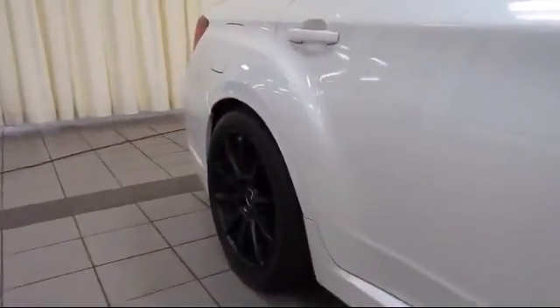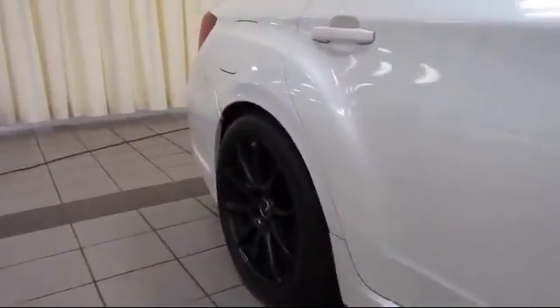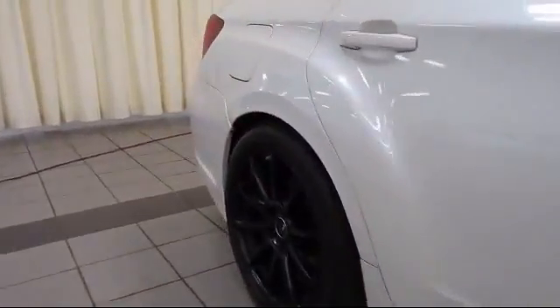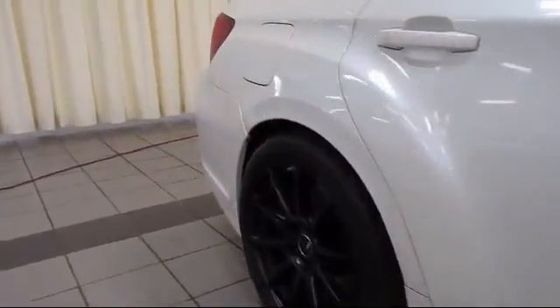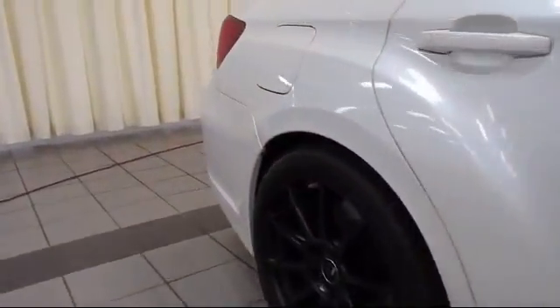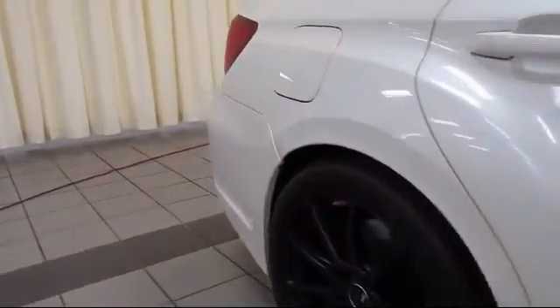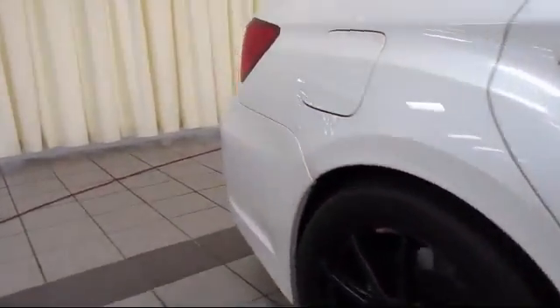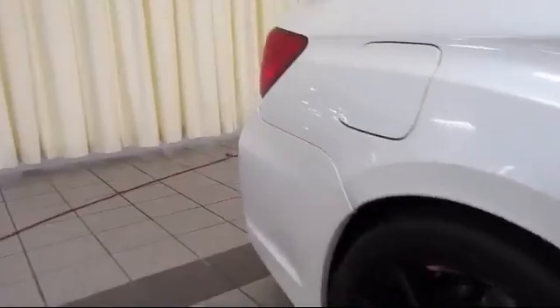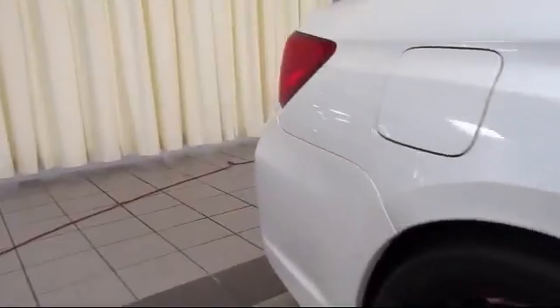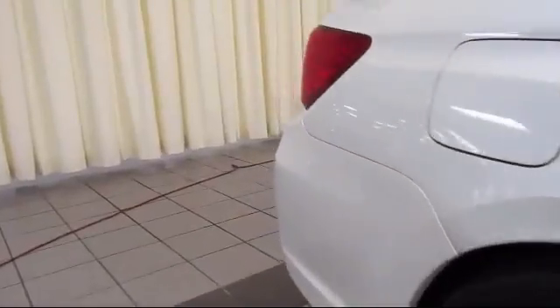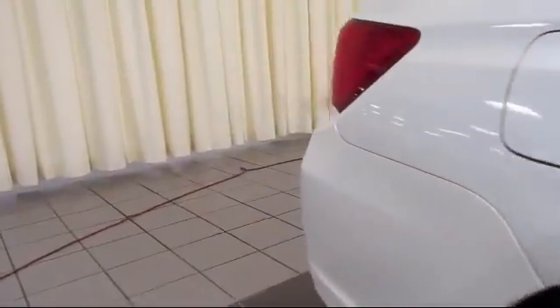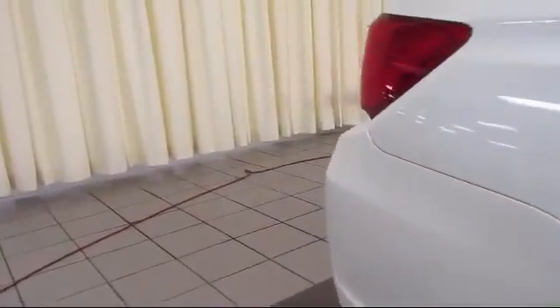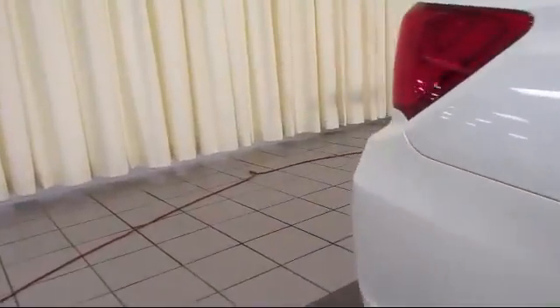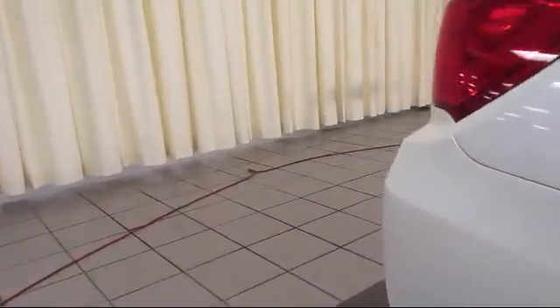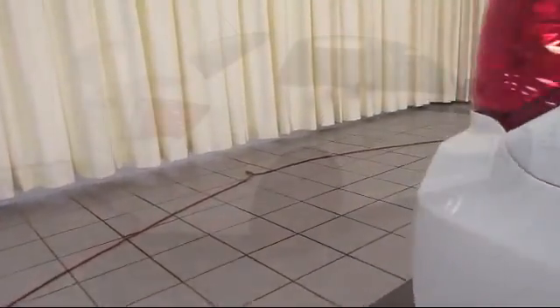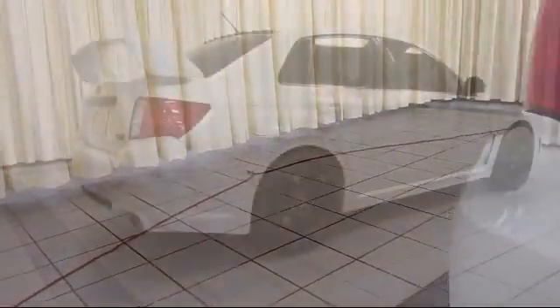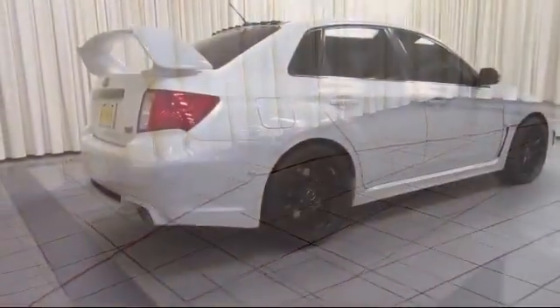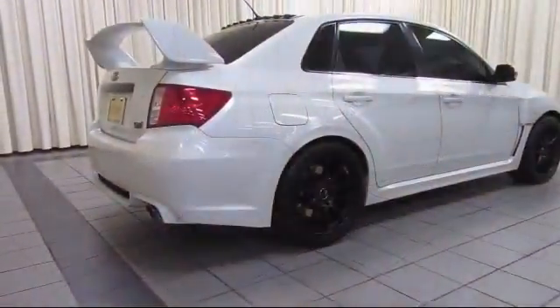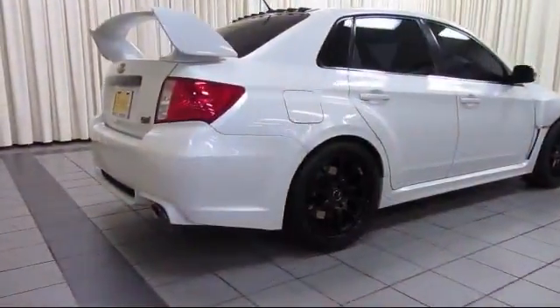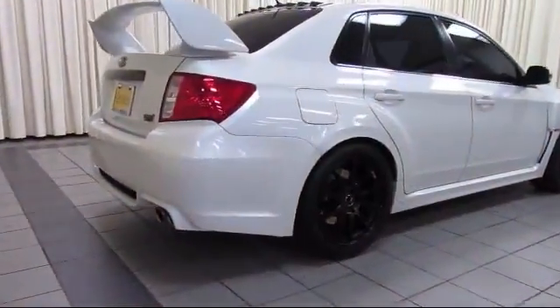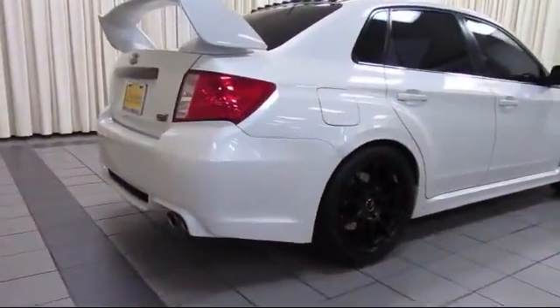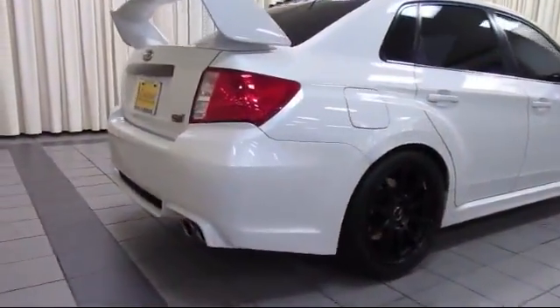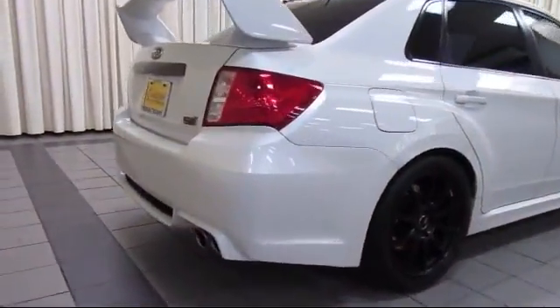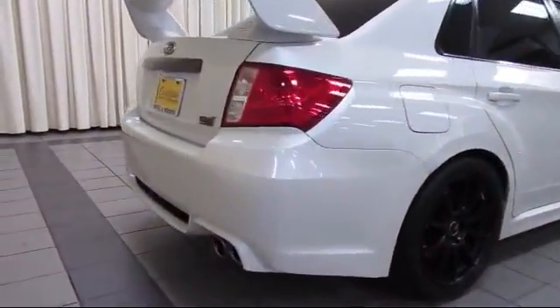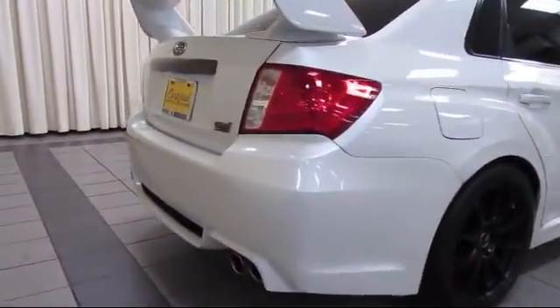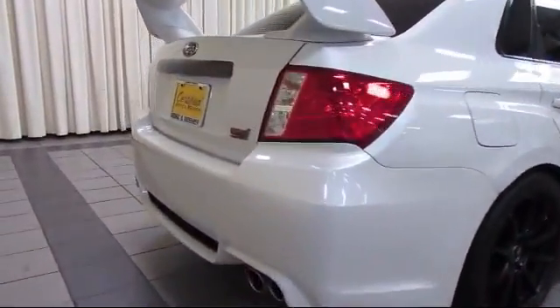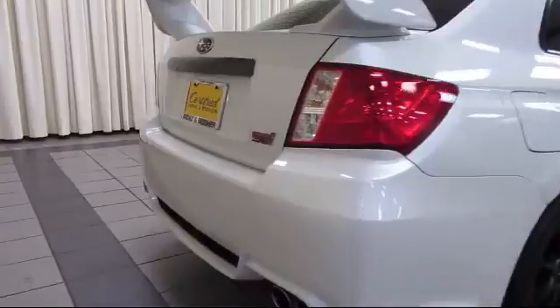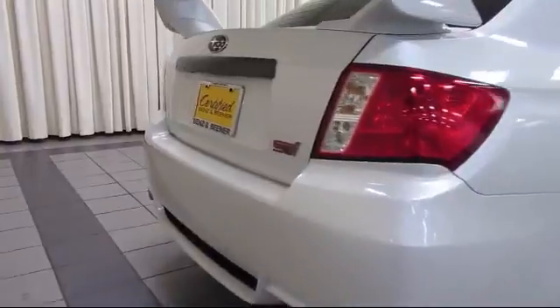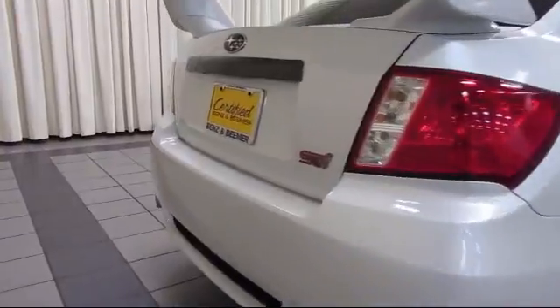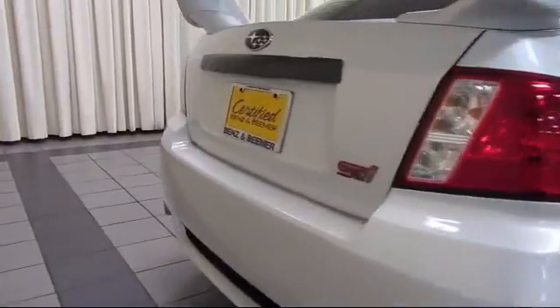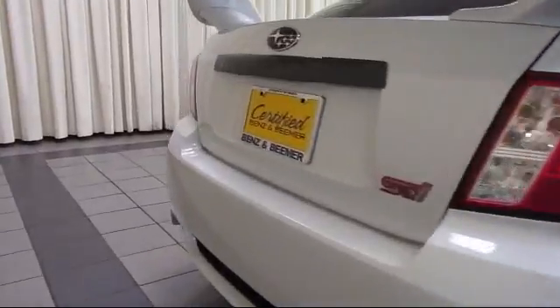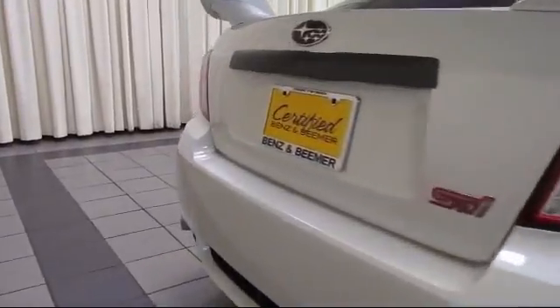Also featured: CD player, power windows, anti-lock braking, and a telescoping steering wheel. It has less than 60,000 miles on the odometer.